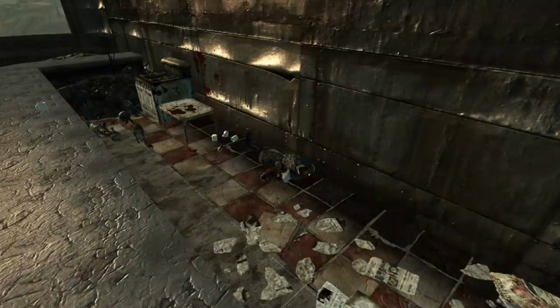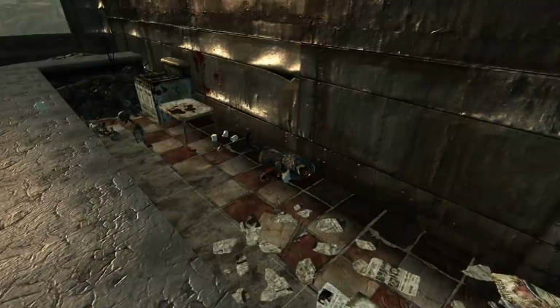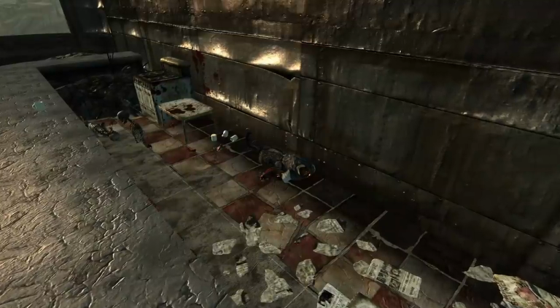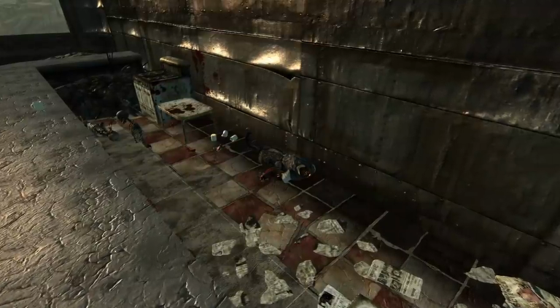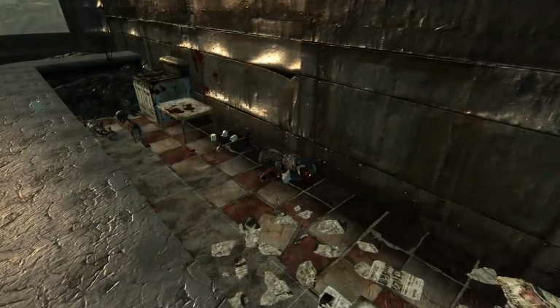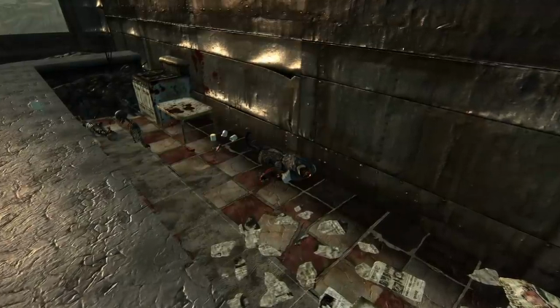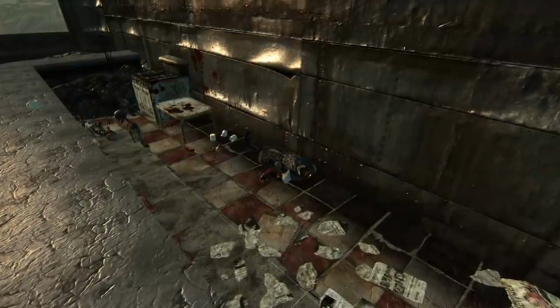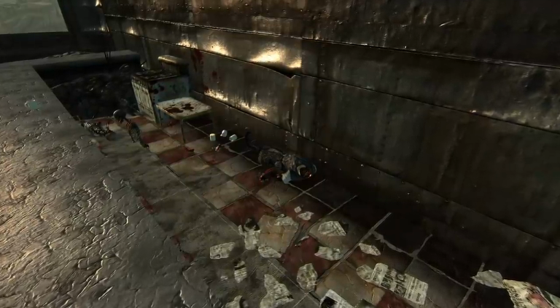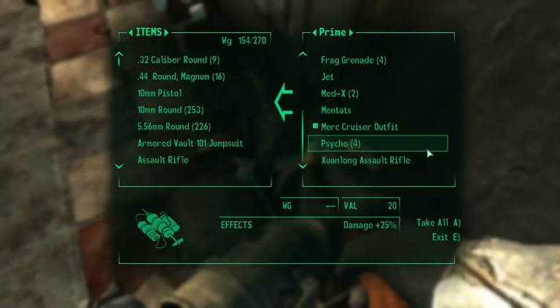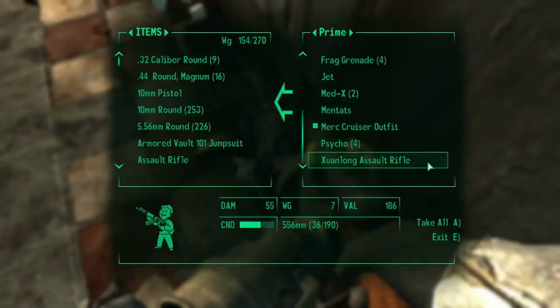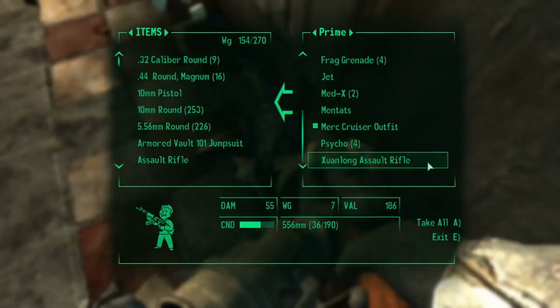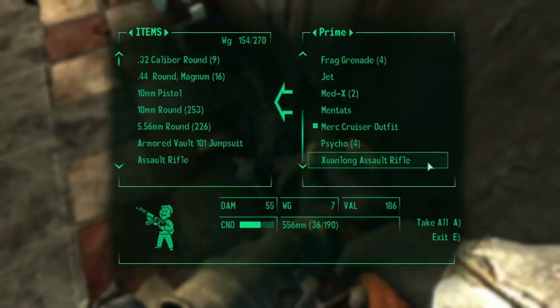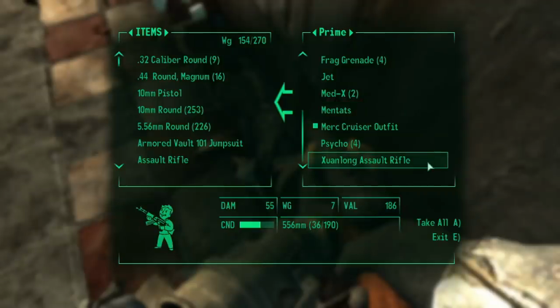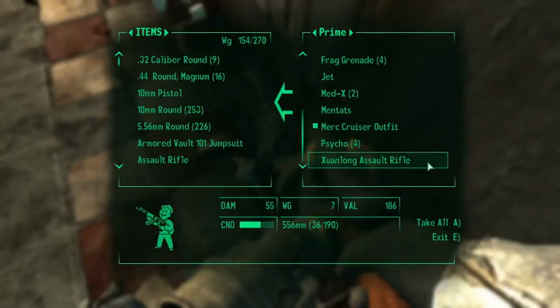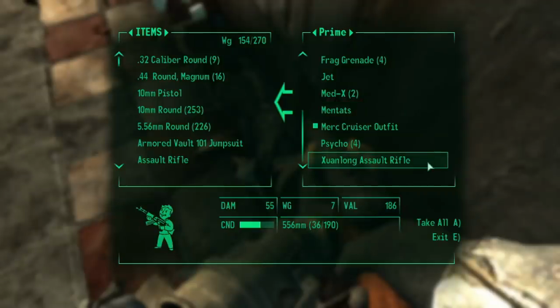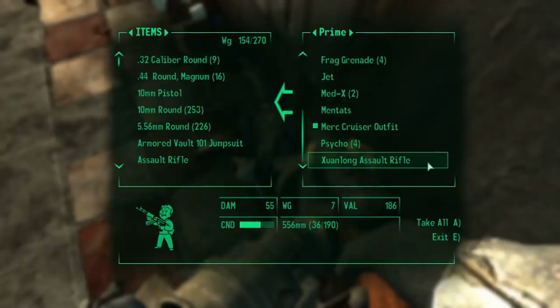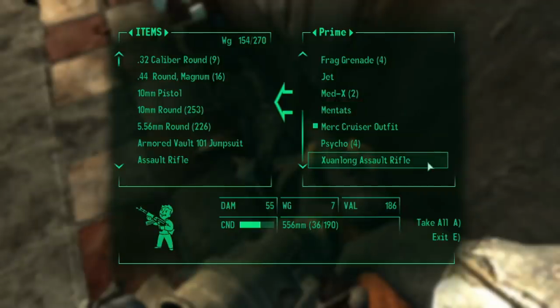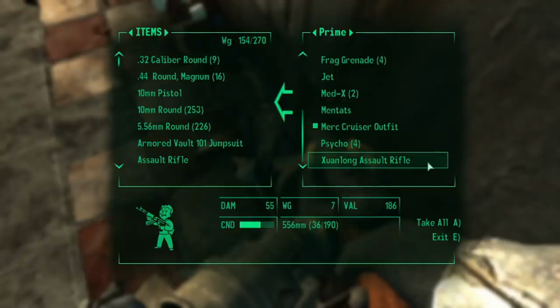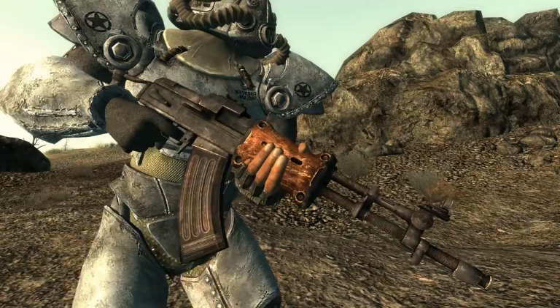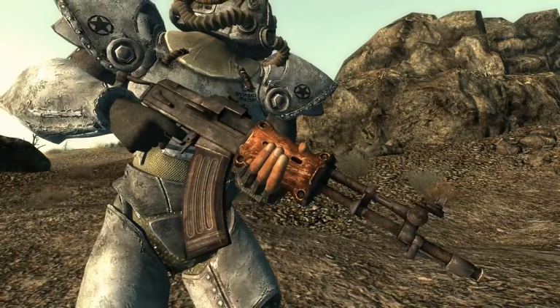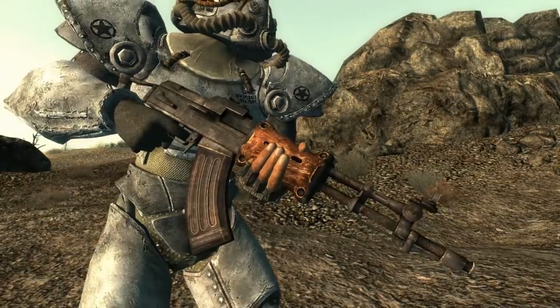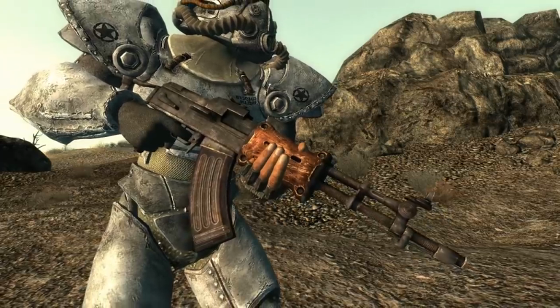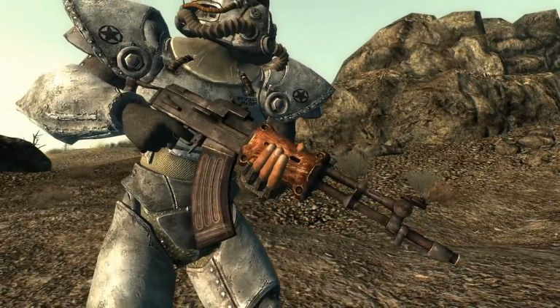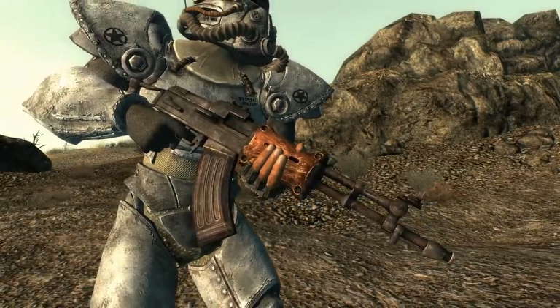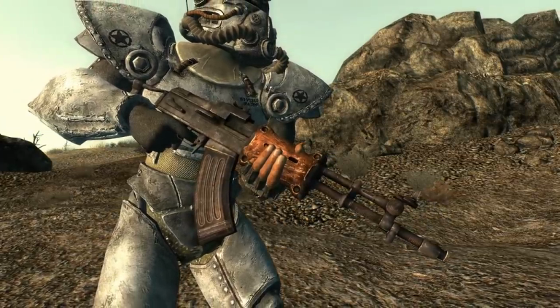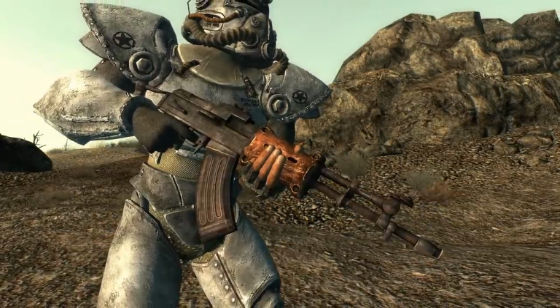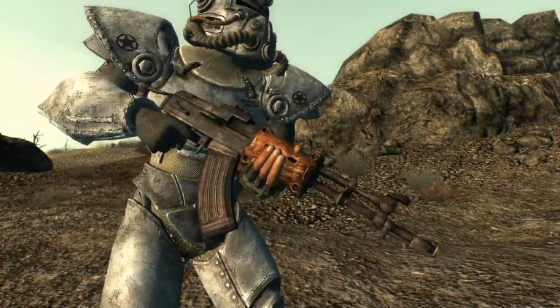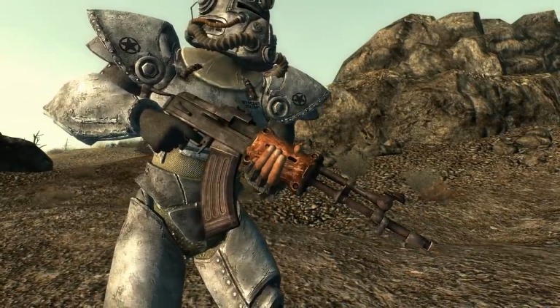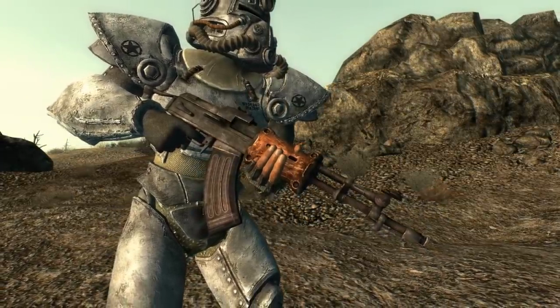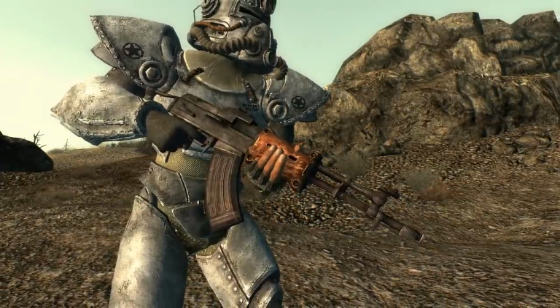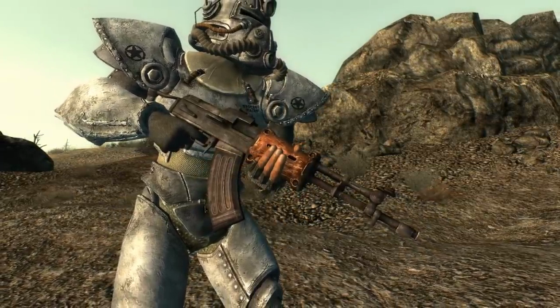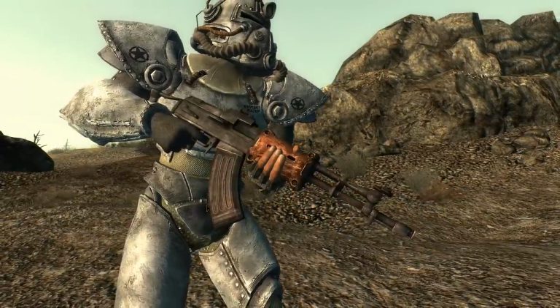Inside the diner, we can find Prime's body and in his inventory, the Shuang Long Assault Rifle. This is a unique Chinese assault rifle that is the most powerful of its kind.